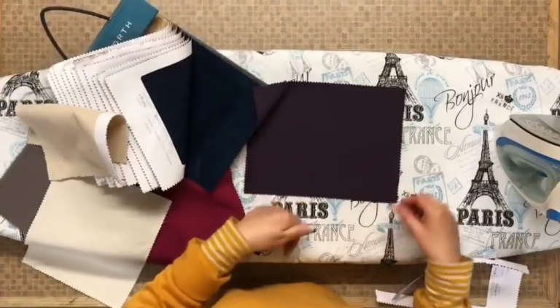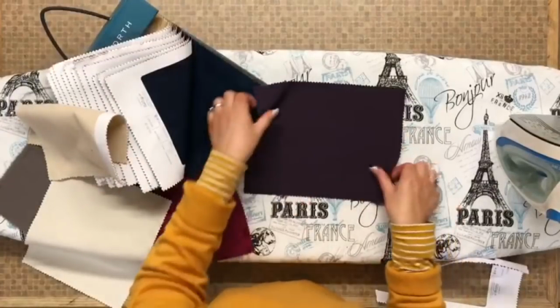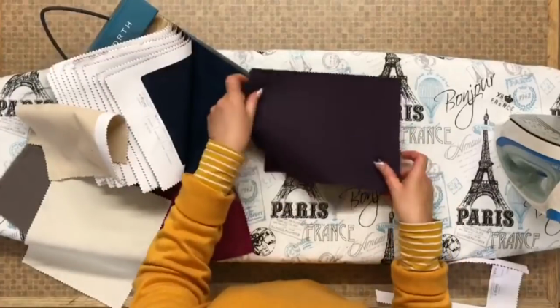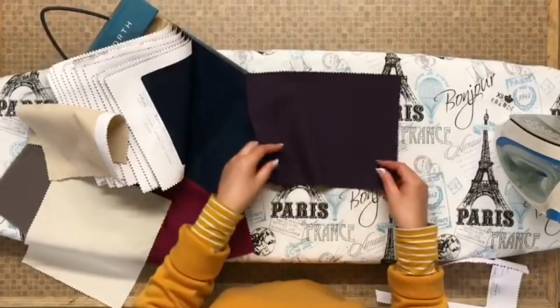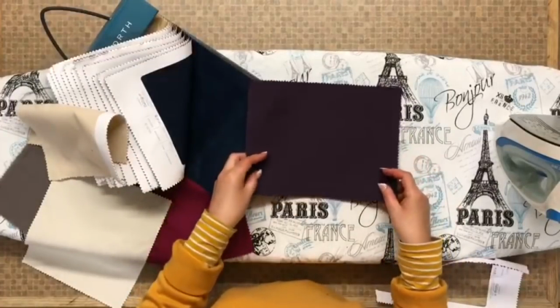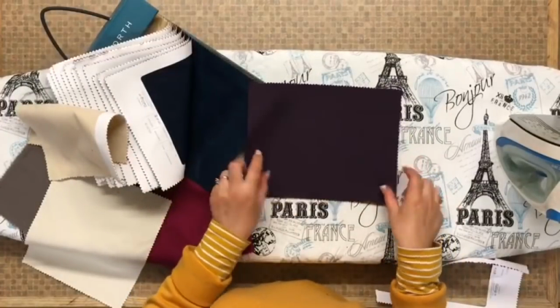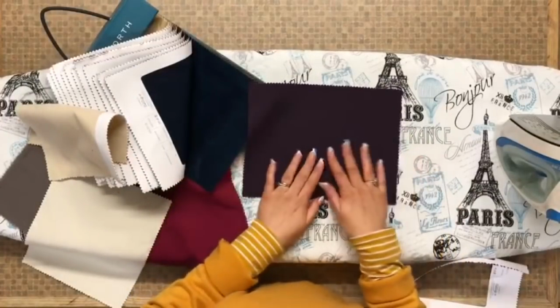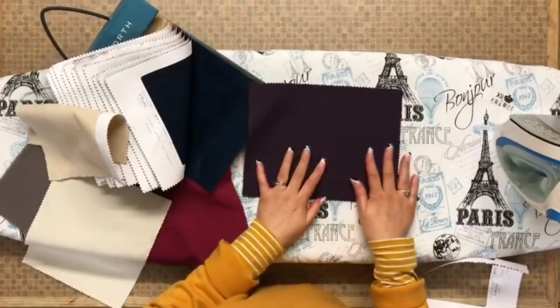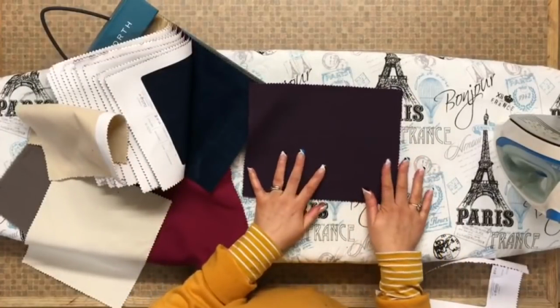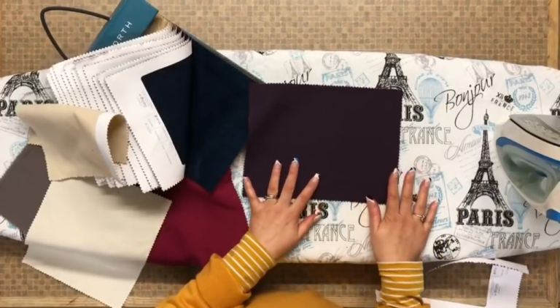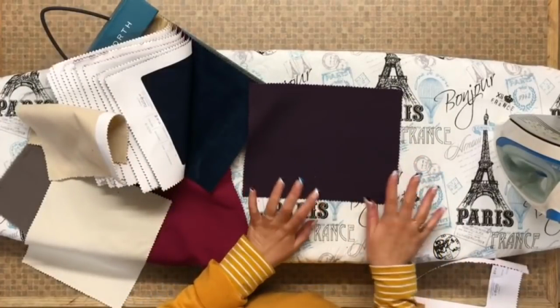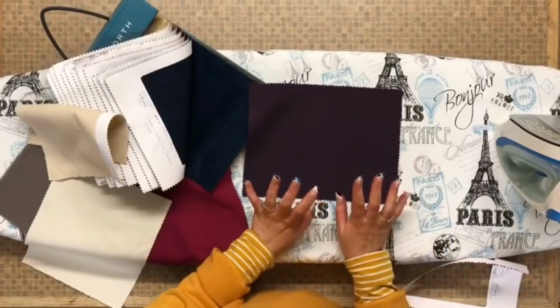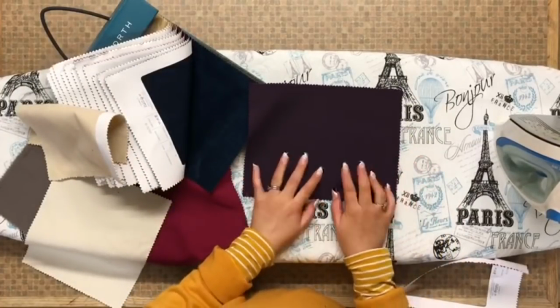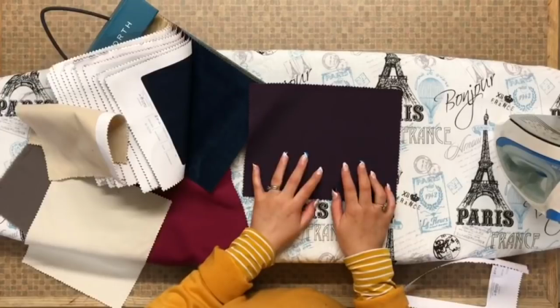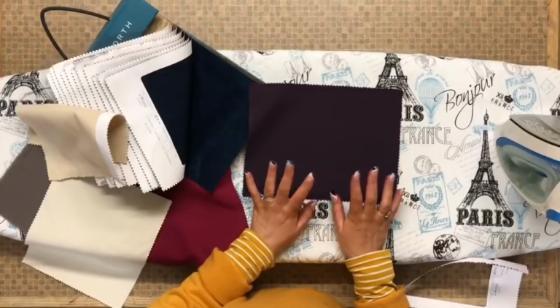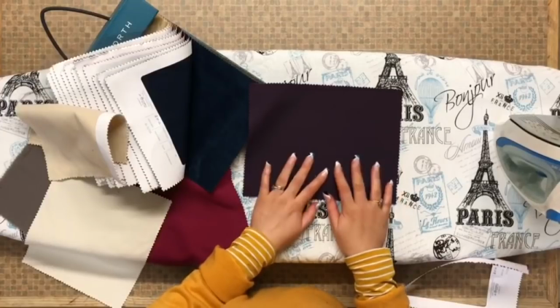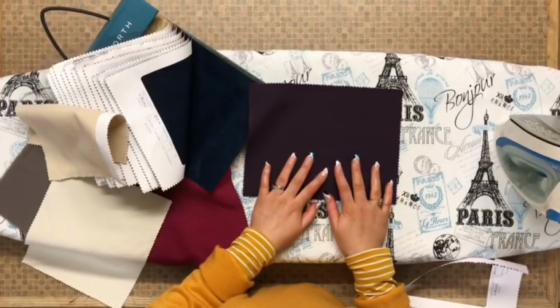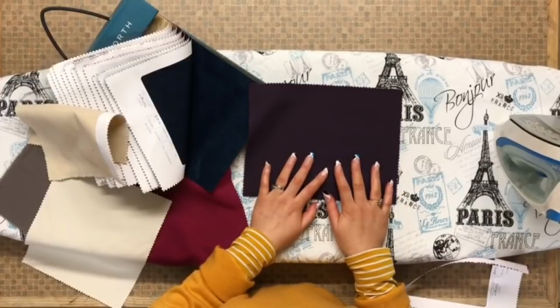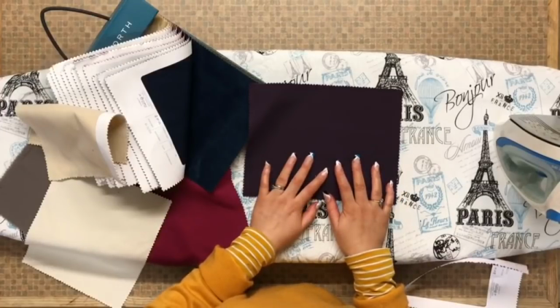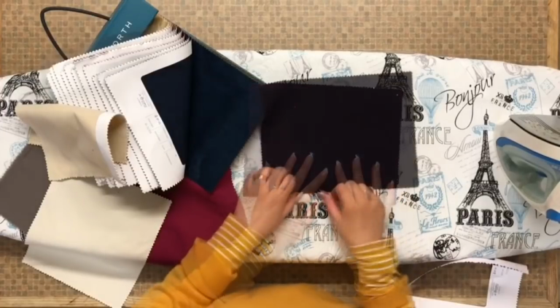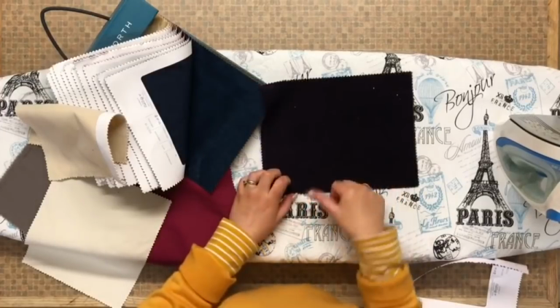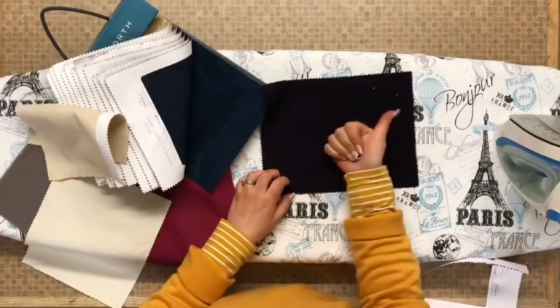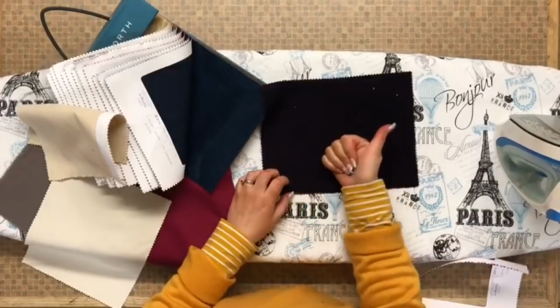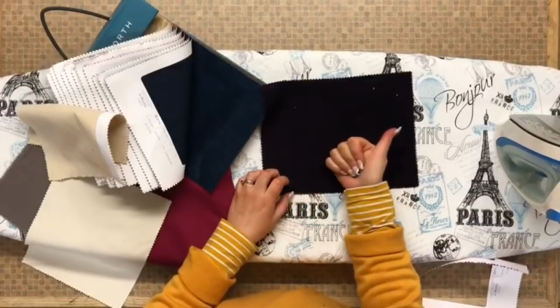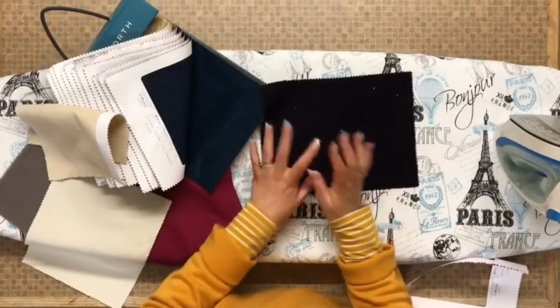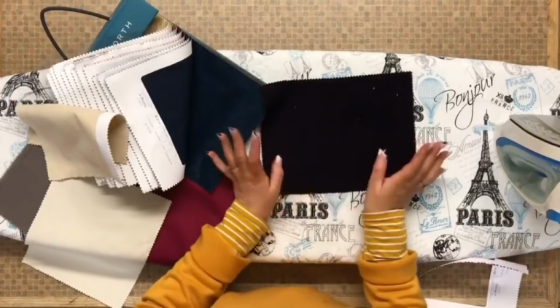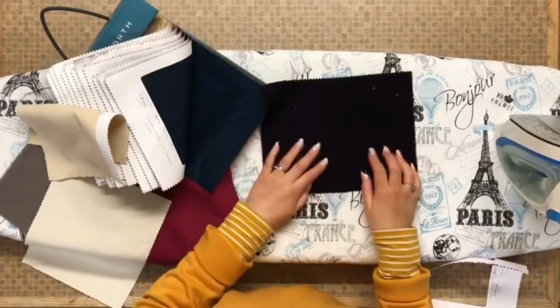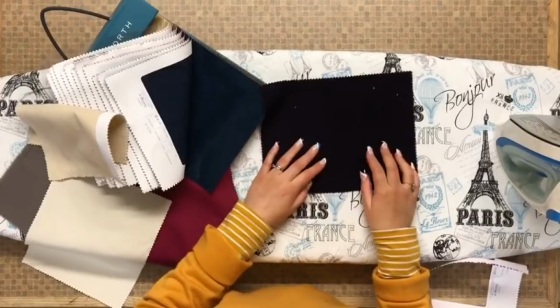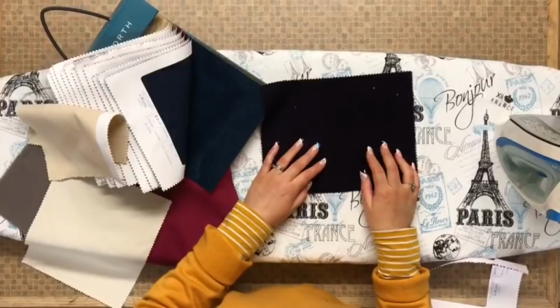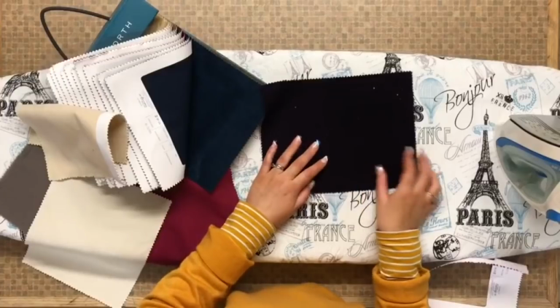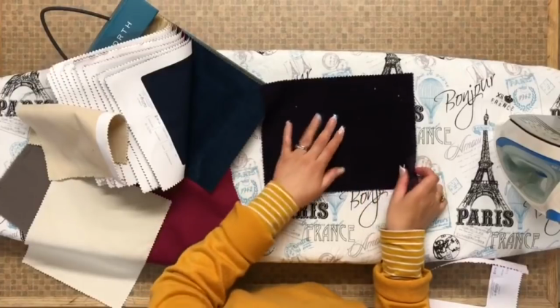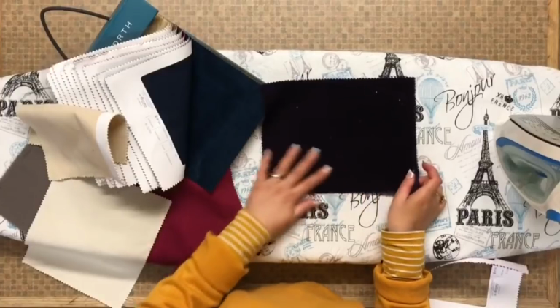So there we go, that's a tip for everyone. I hope that's helped you all use sample books and upcycle as much as you can. If you like my video please give me a thumbs up and subscribe for more DIYs. Thanks for watching.